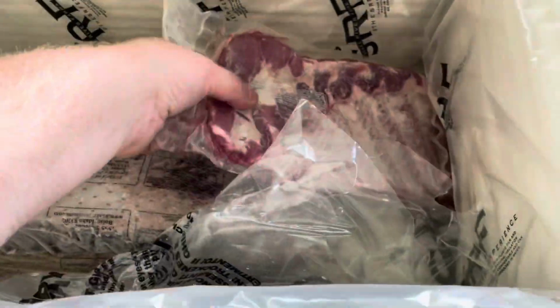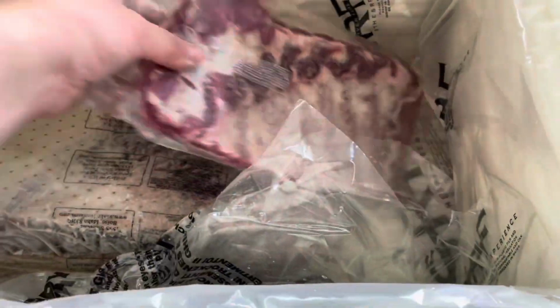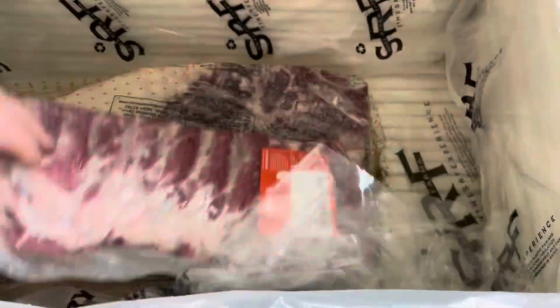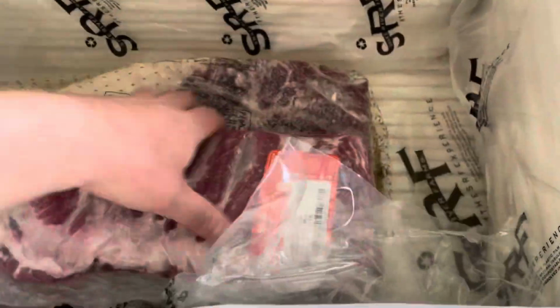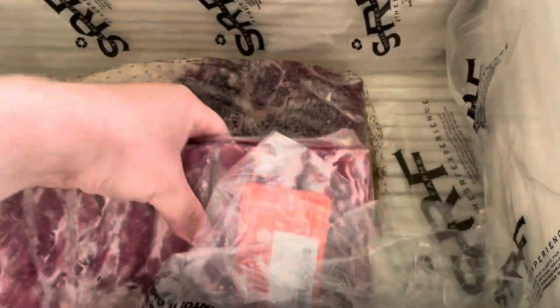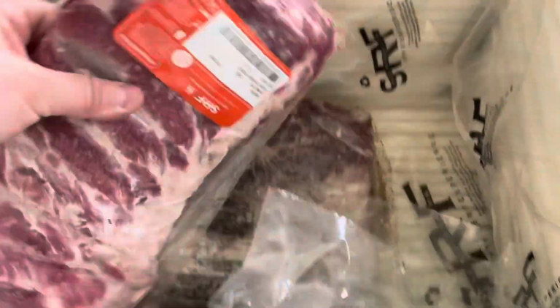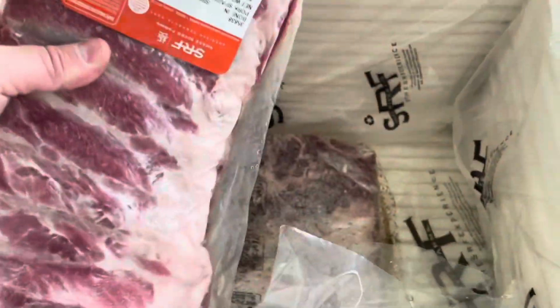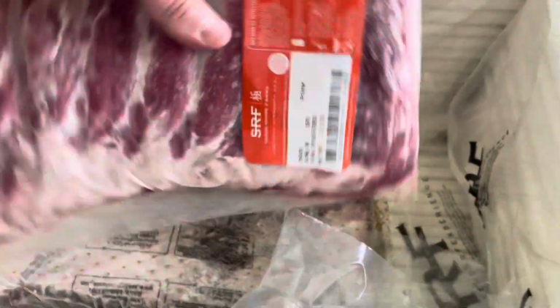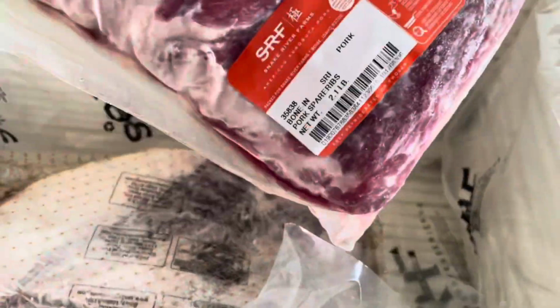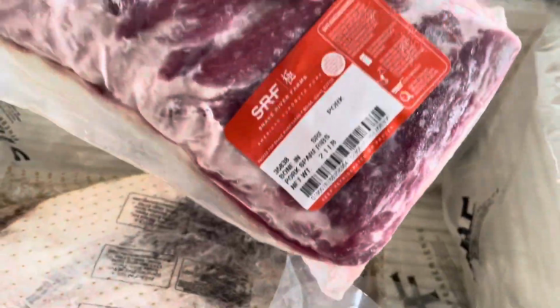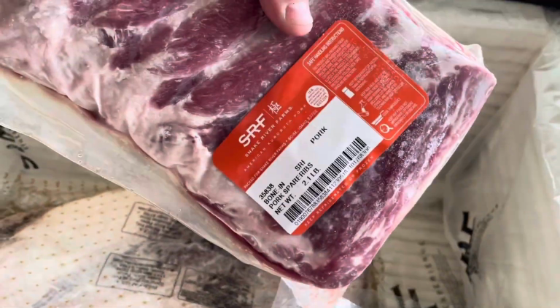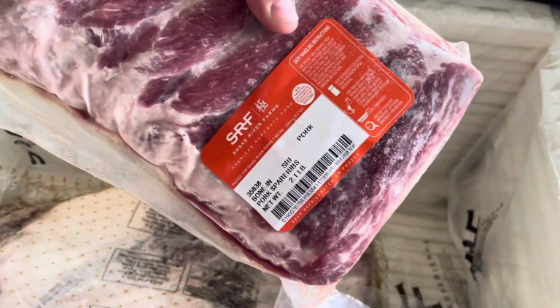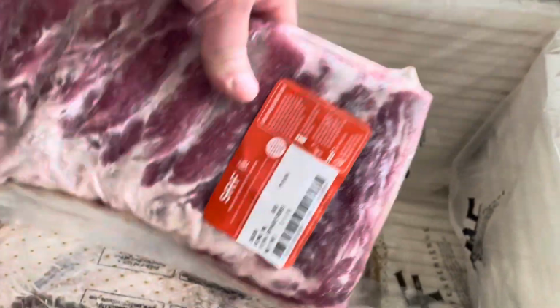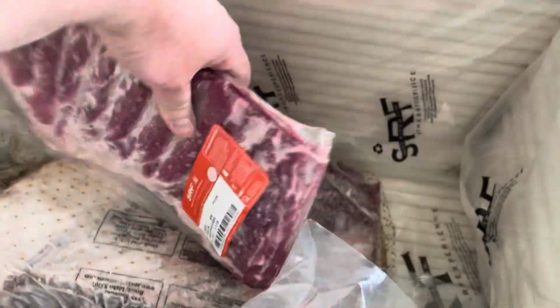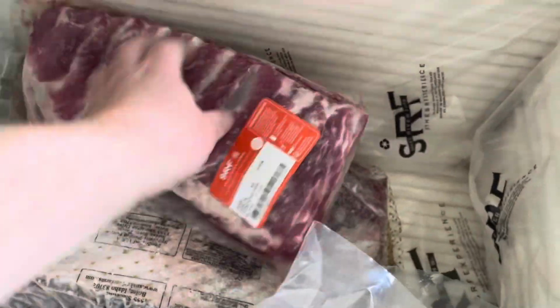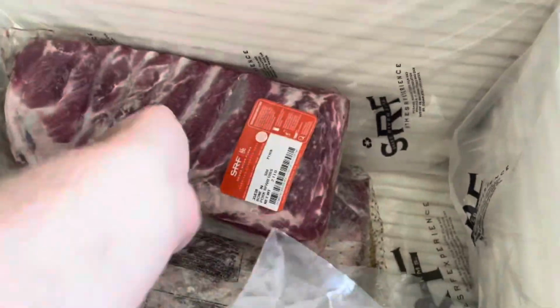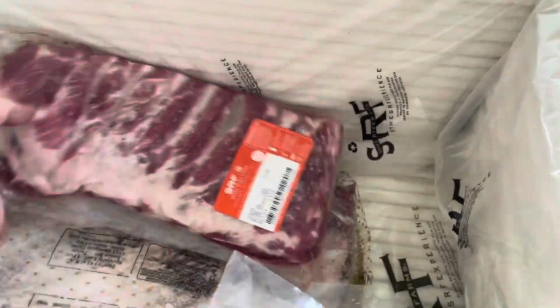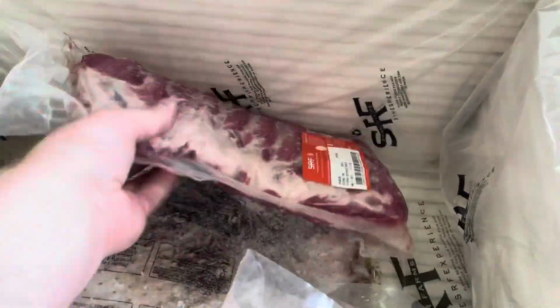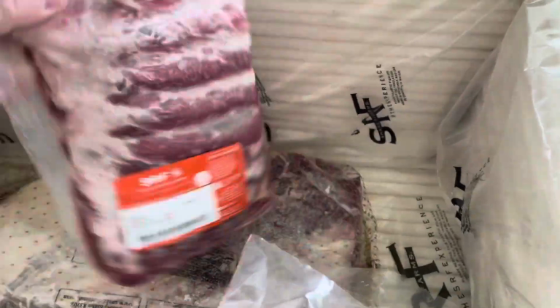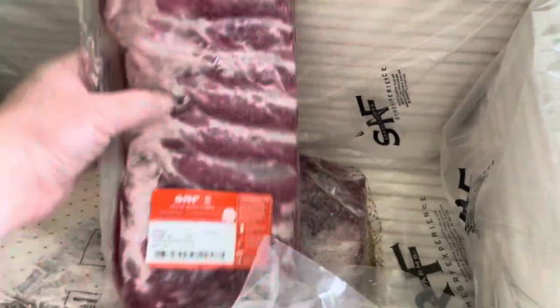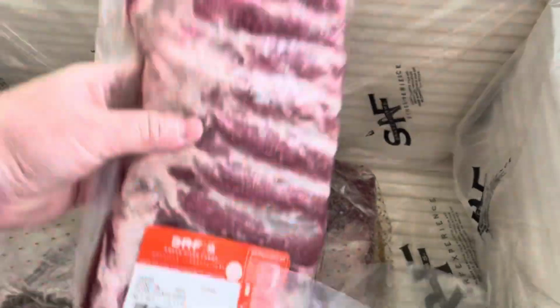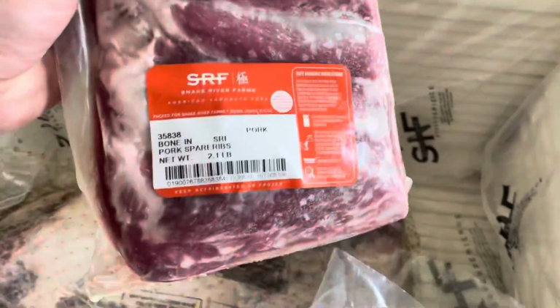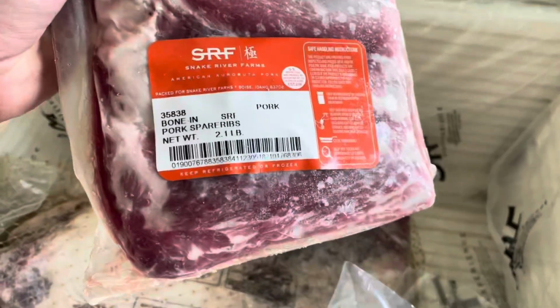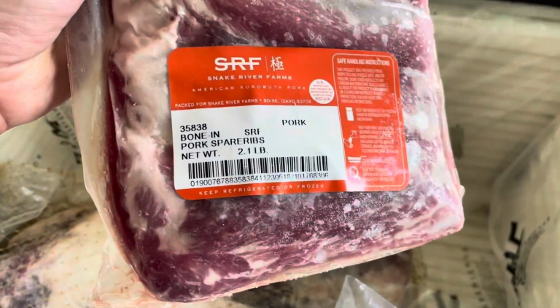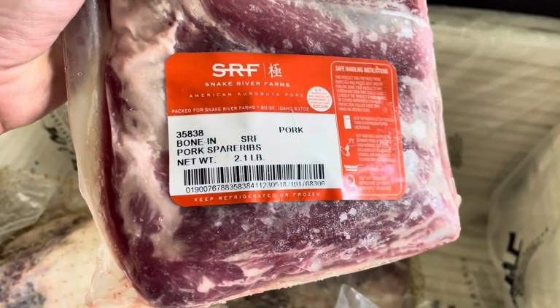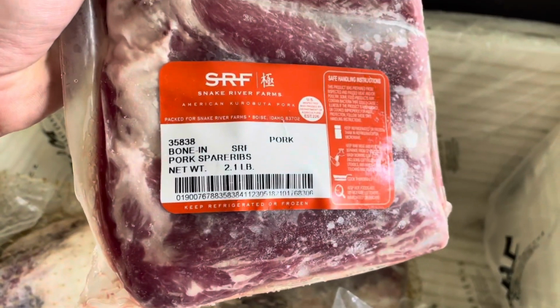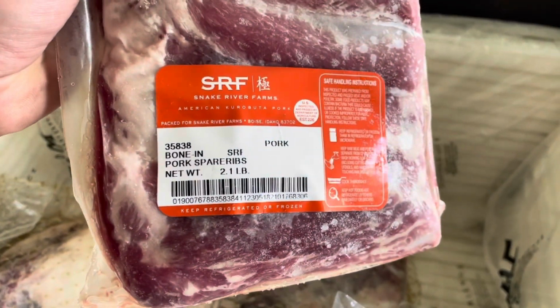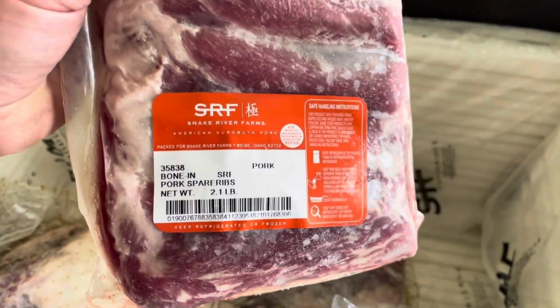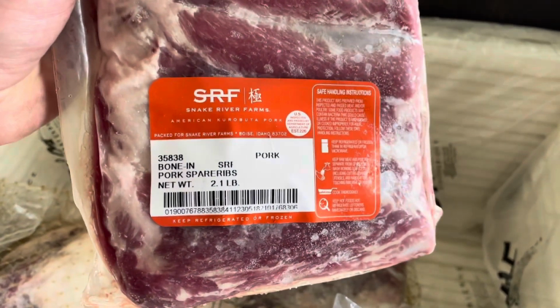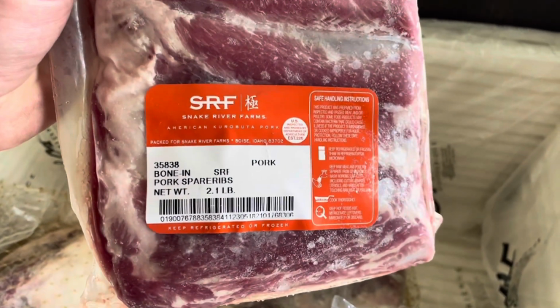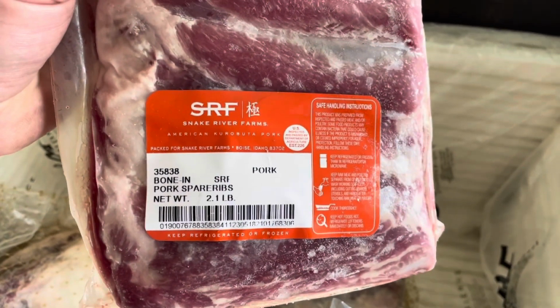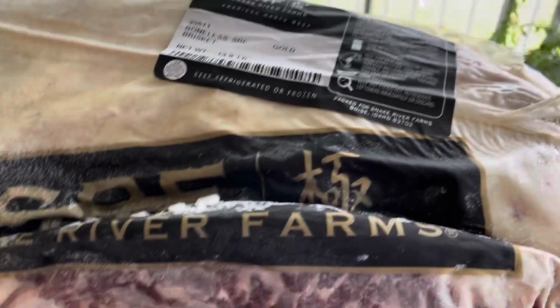Next we have our Korobuta pork spare ribs. These guys look great — got a nice color to them, got a nice shape to them. Never tried these before, looking forward to it.